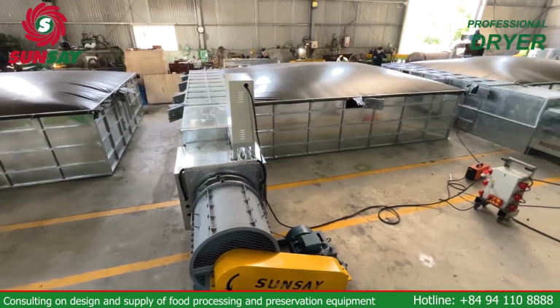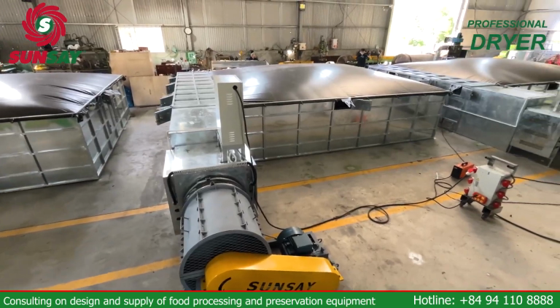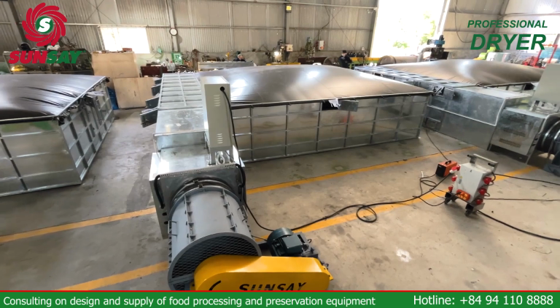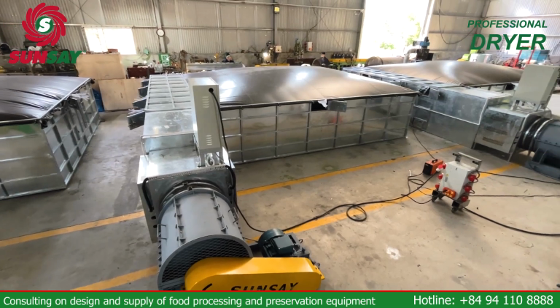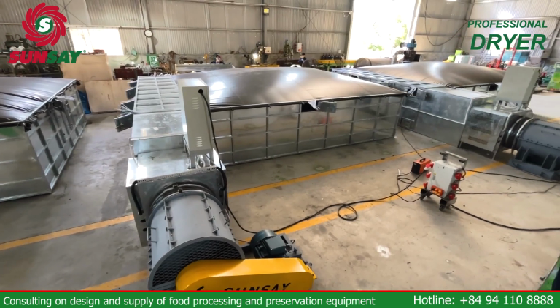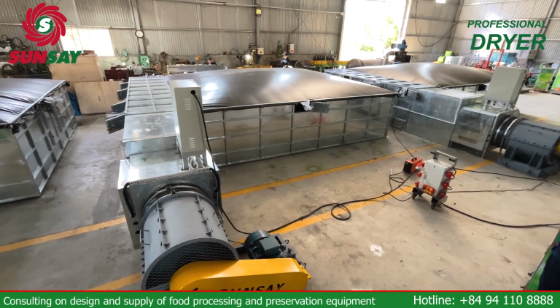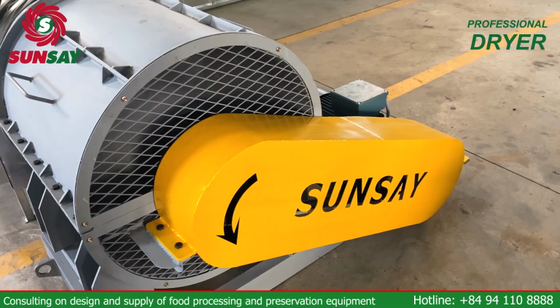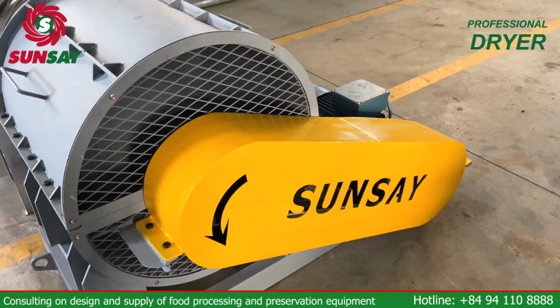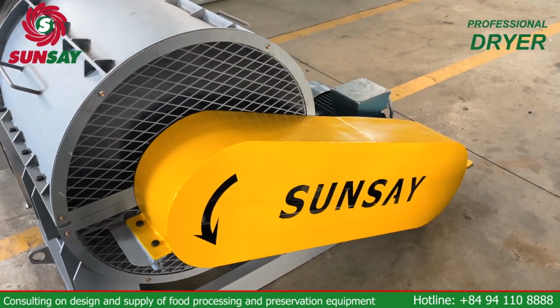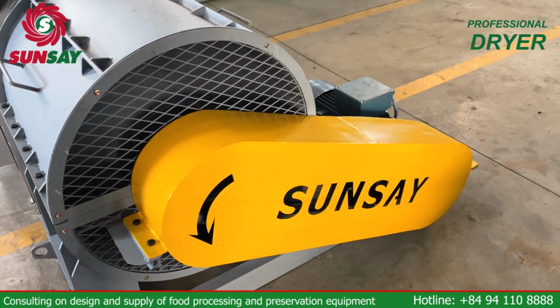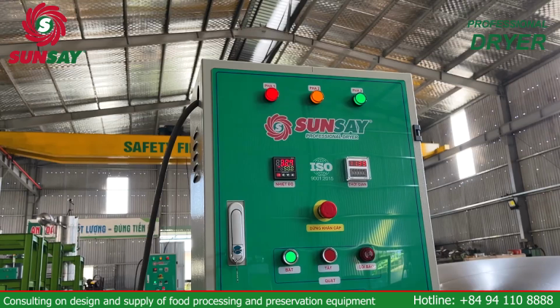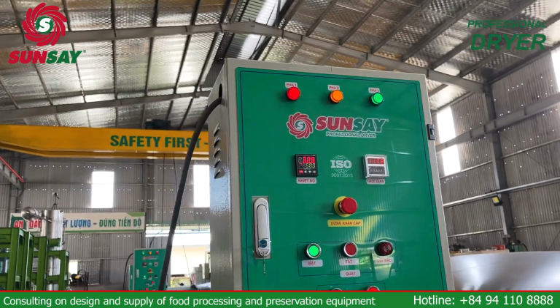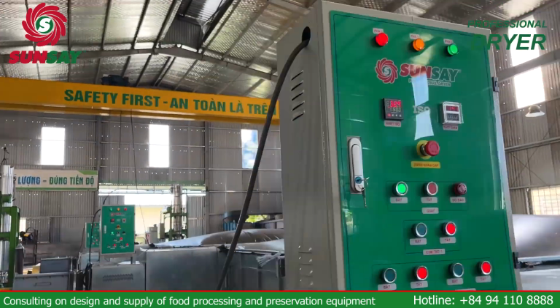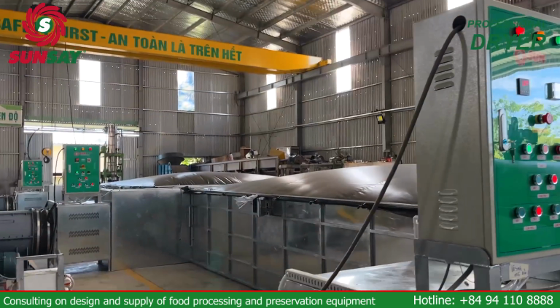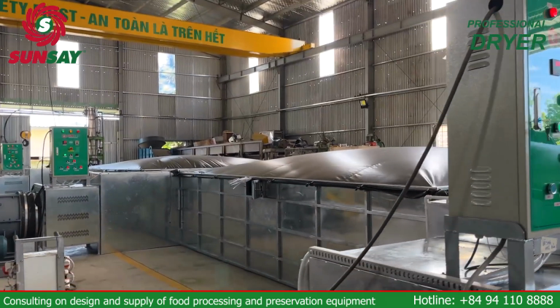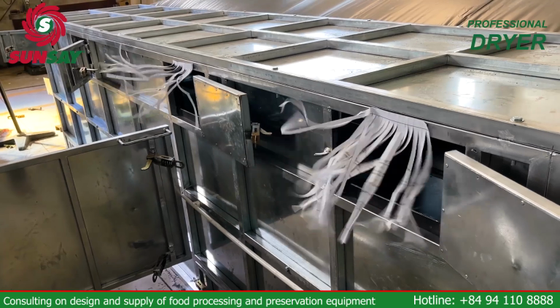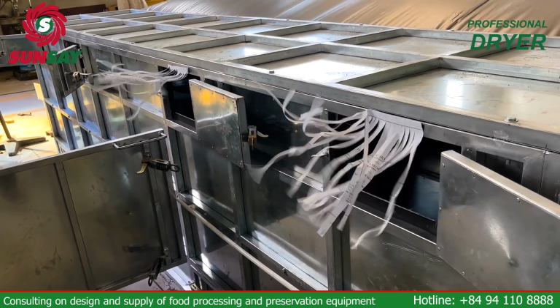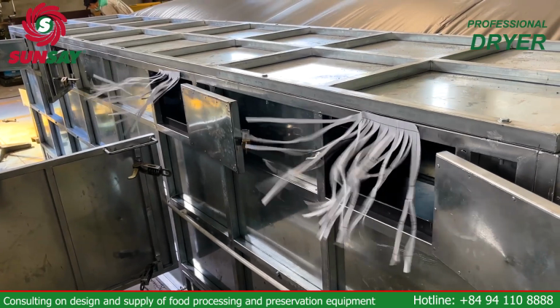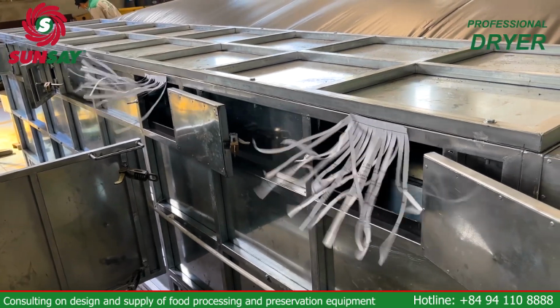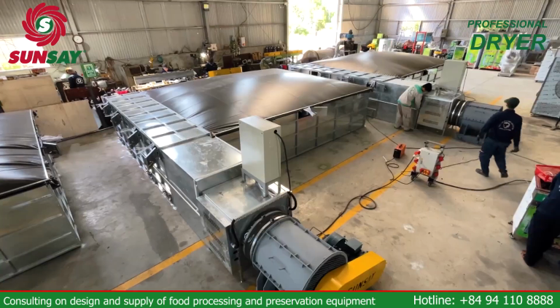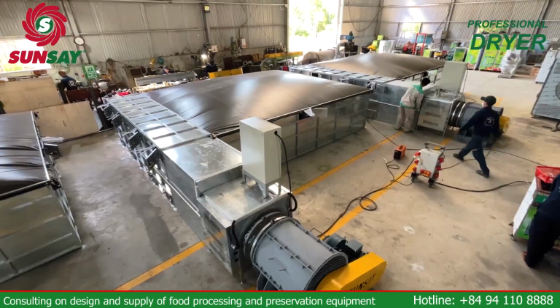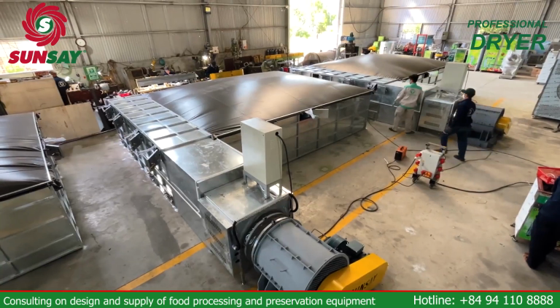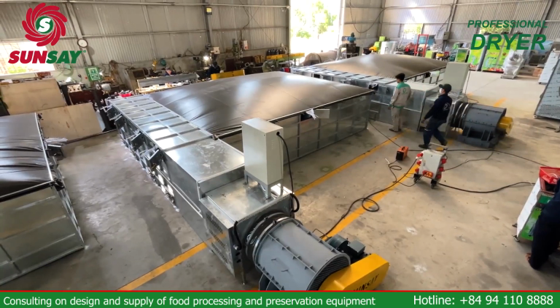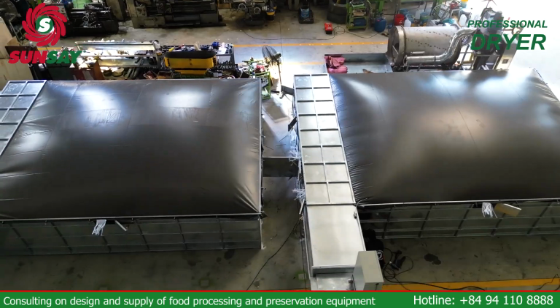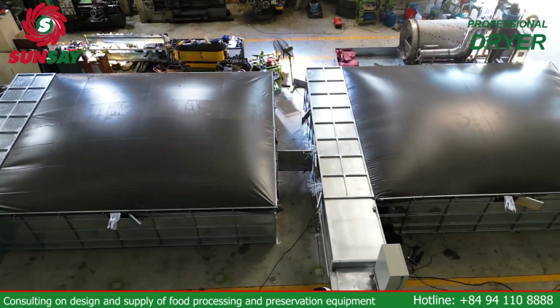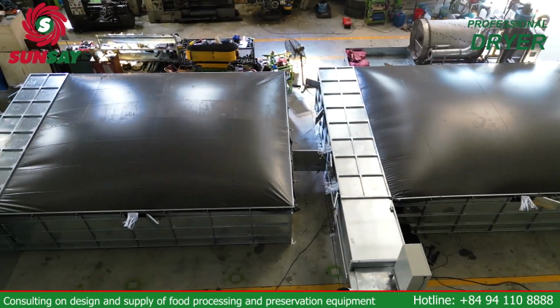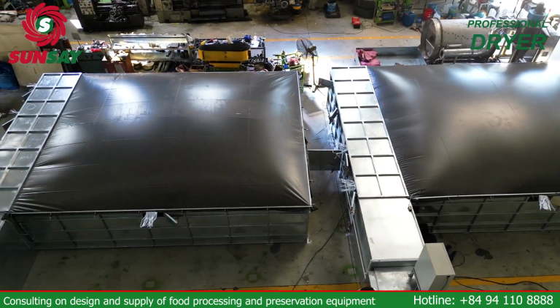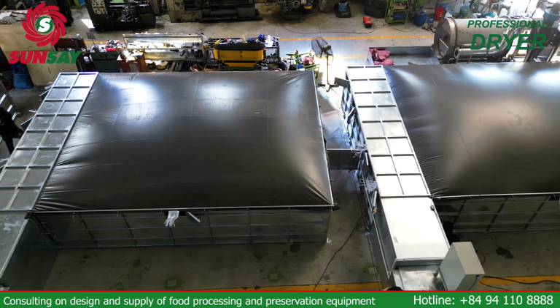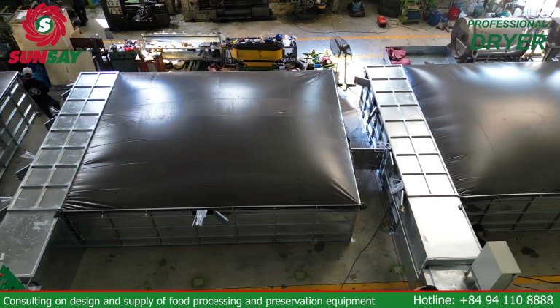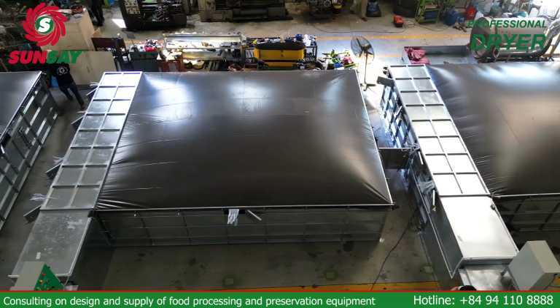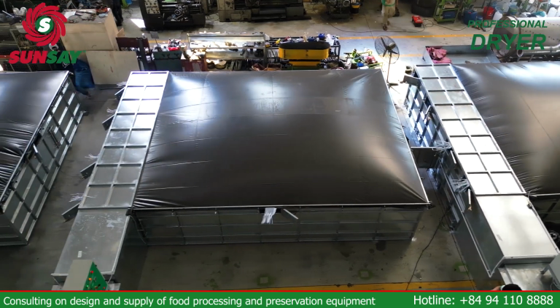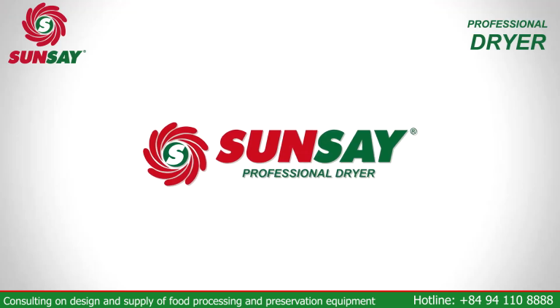Specially designed to meet the drying needs of agricultural products, Sunsei's reversible horizontal dryer not only brings convenience but also optimizes production processes, minimizes losses and saves money.